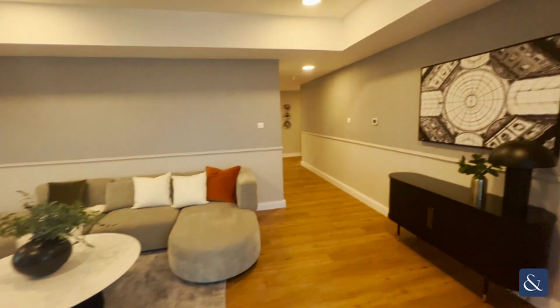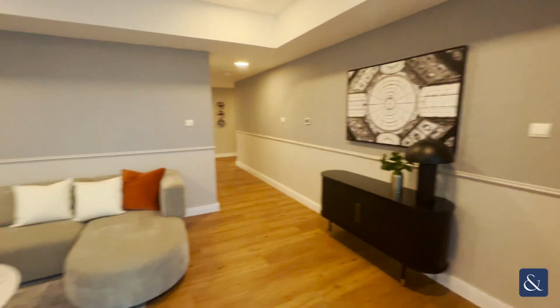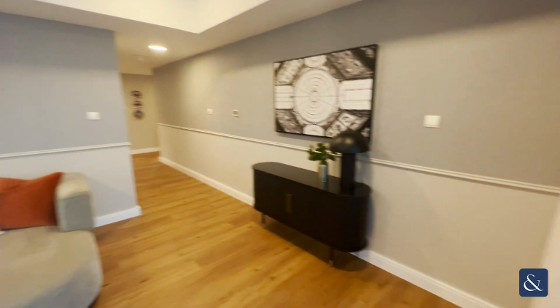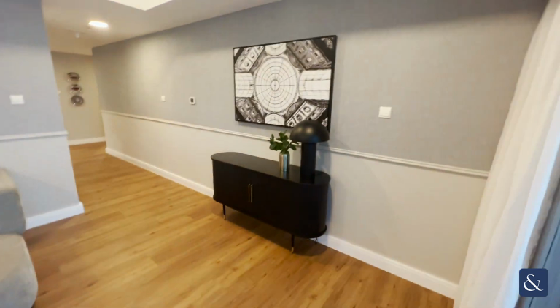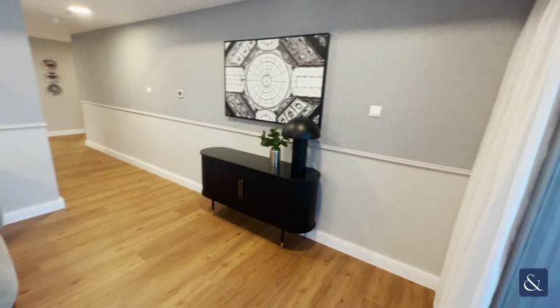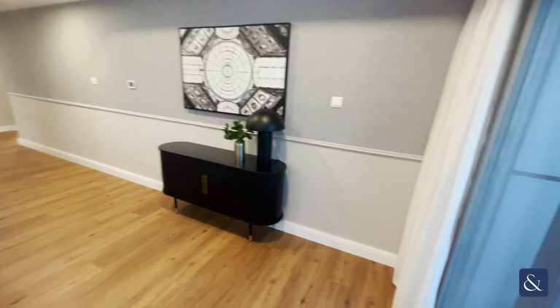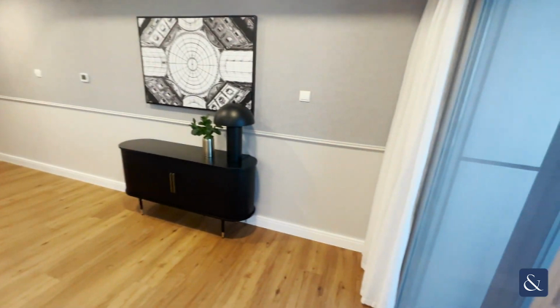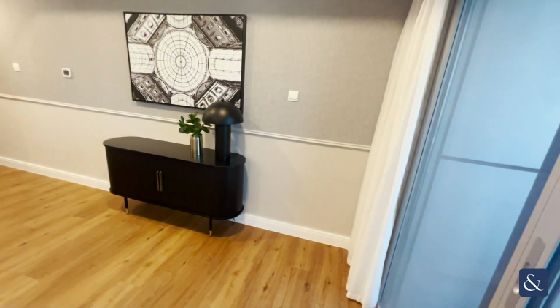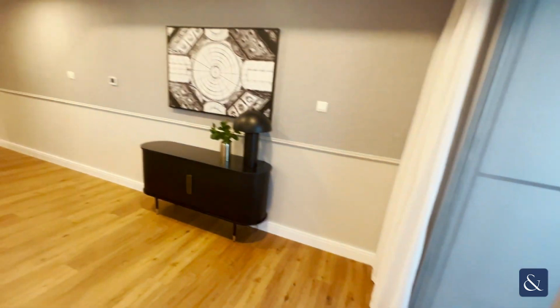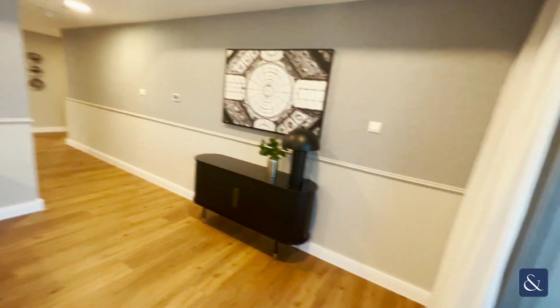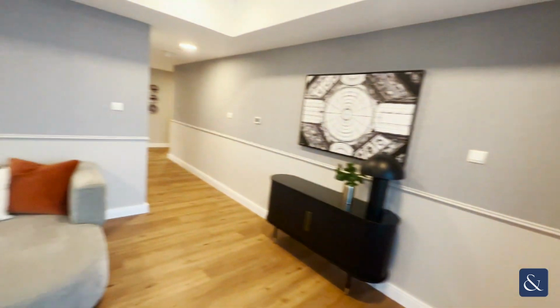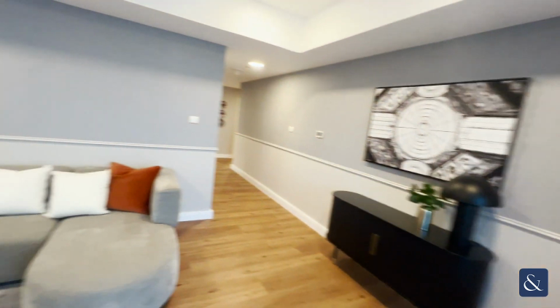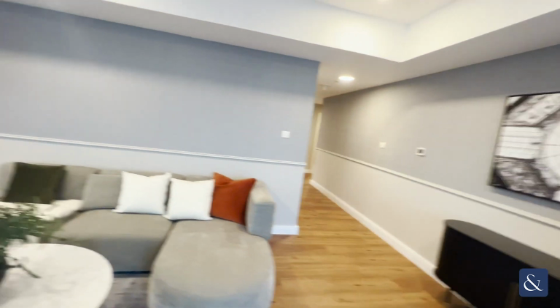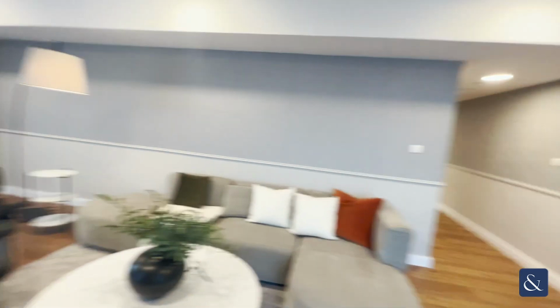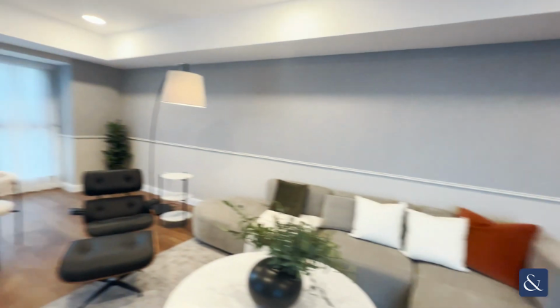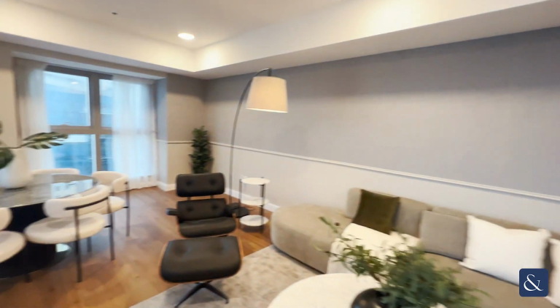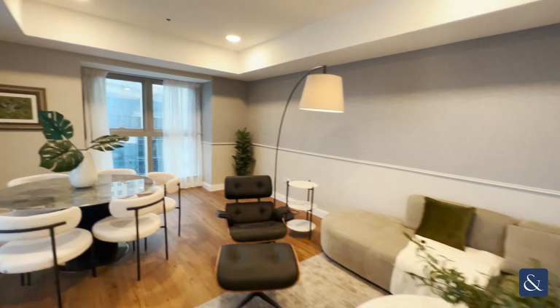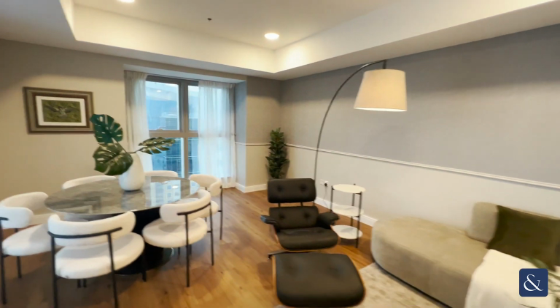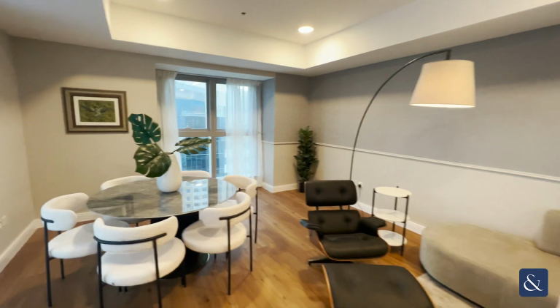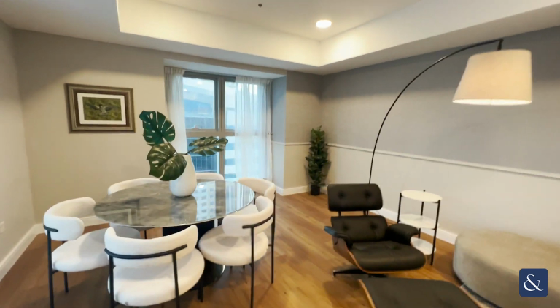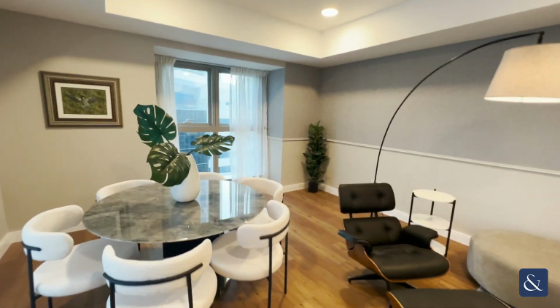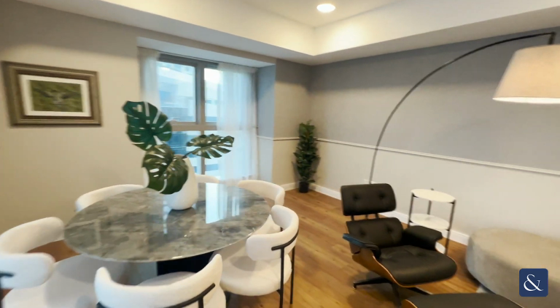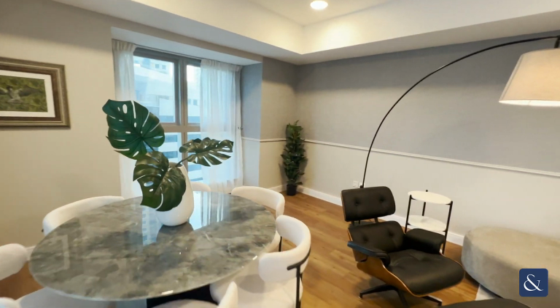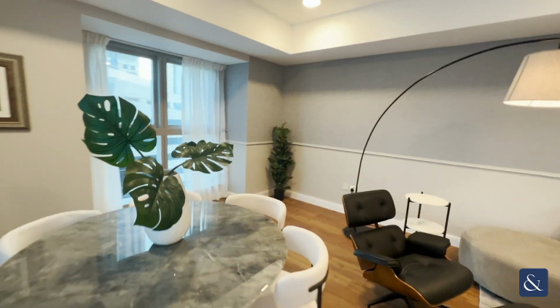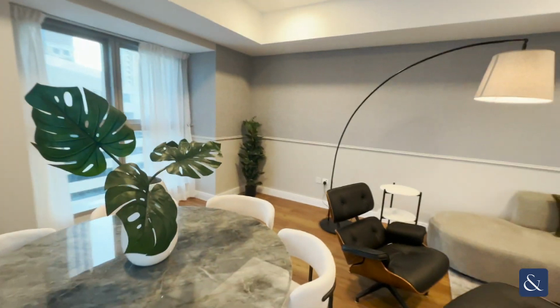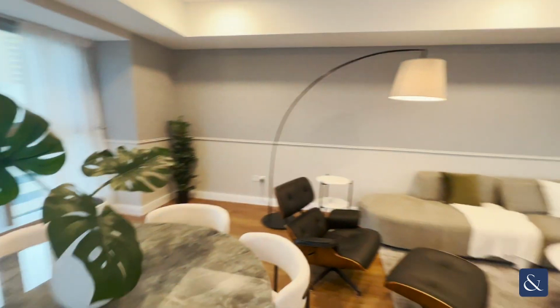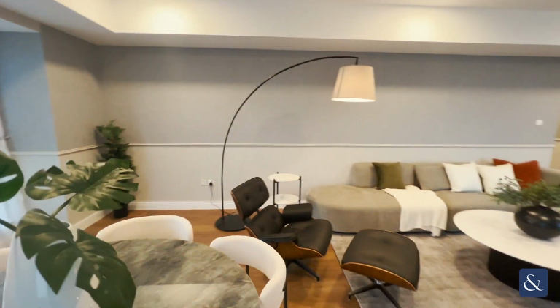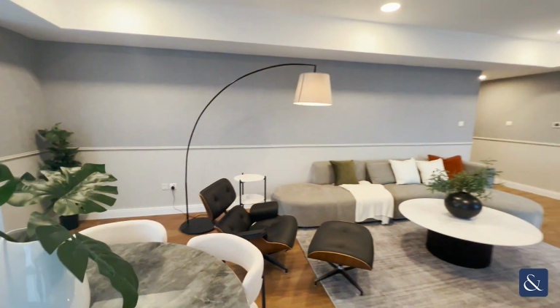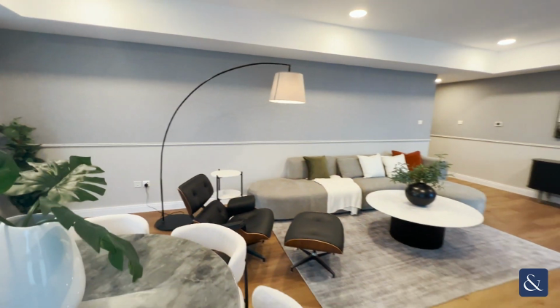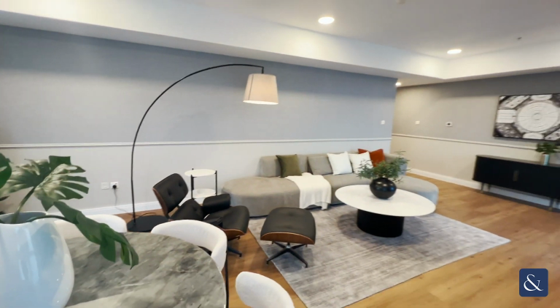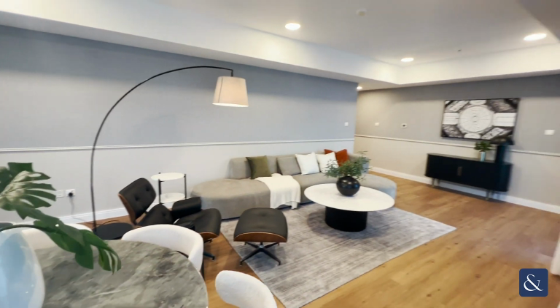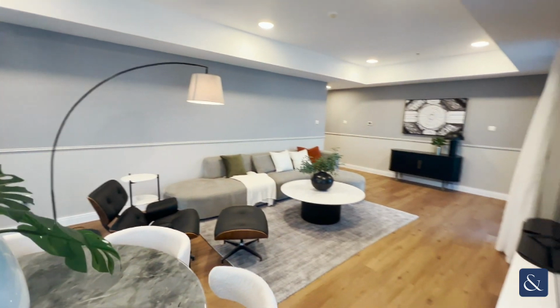Heading back in, just take a wider look at the dining and living area.